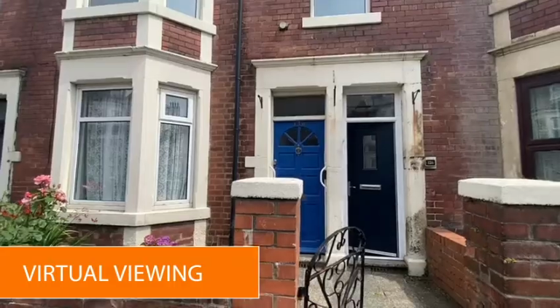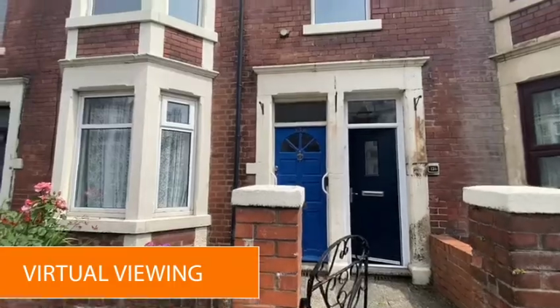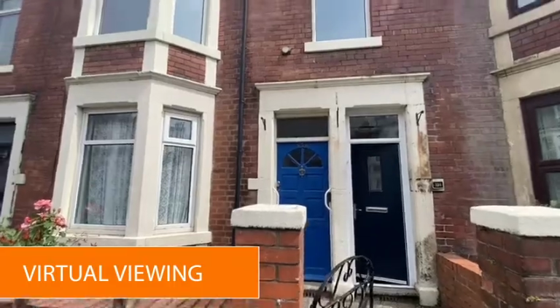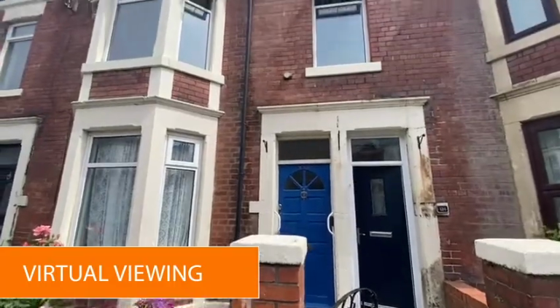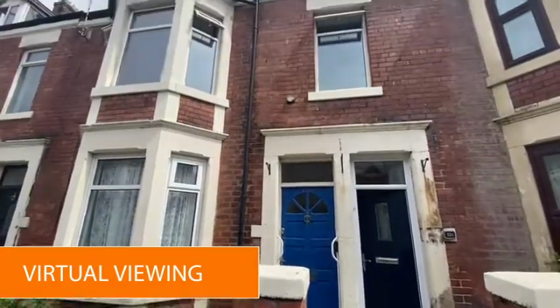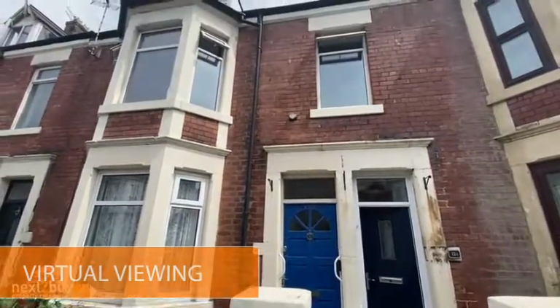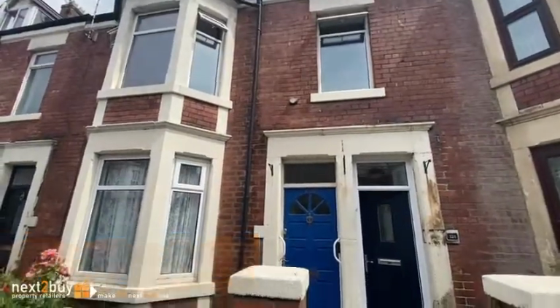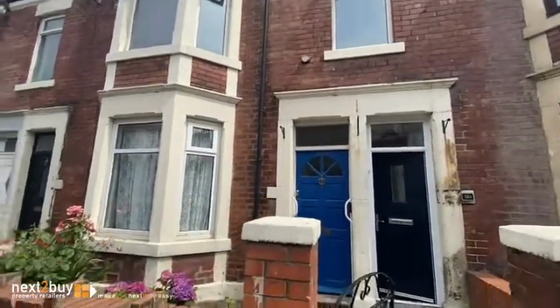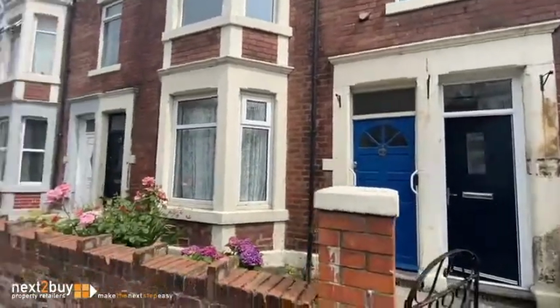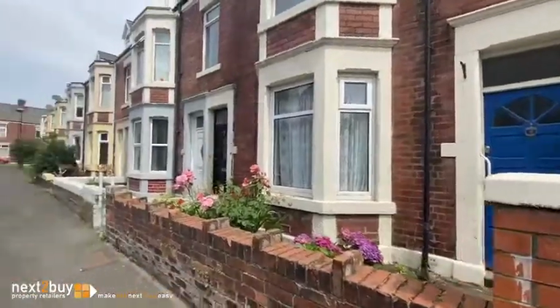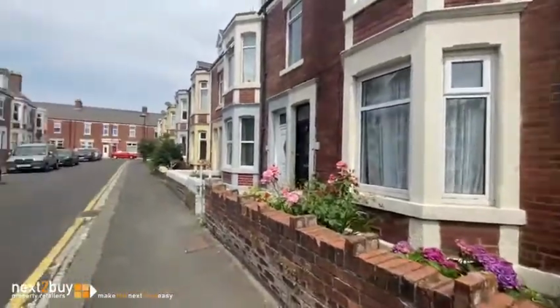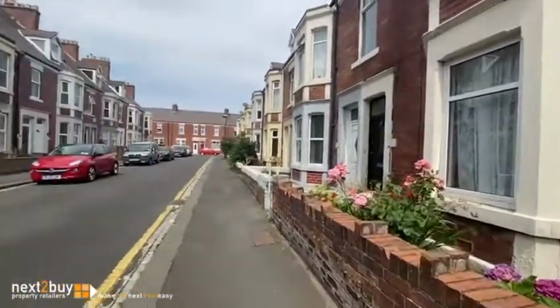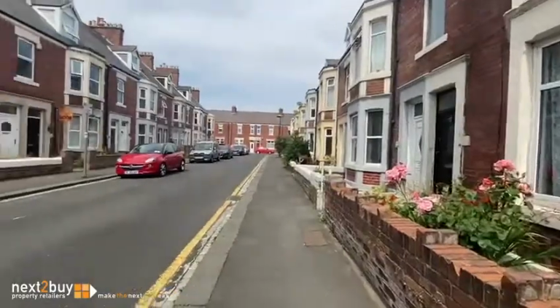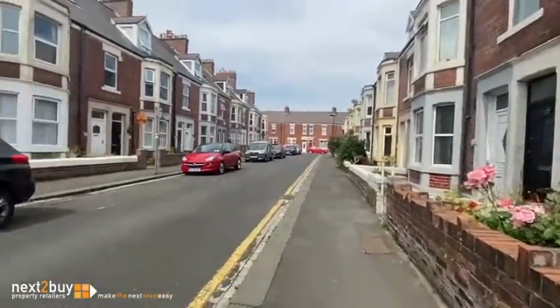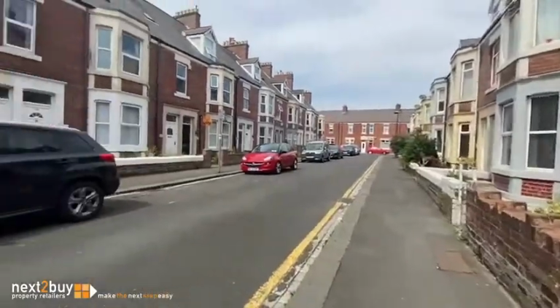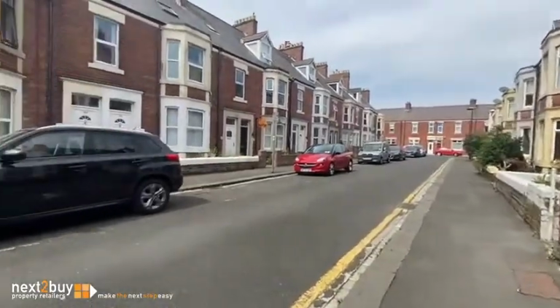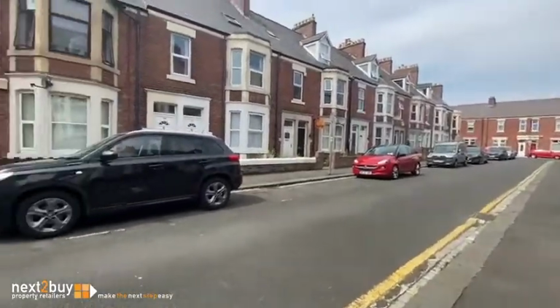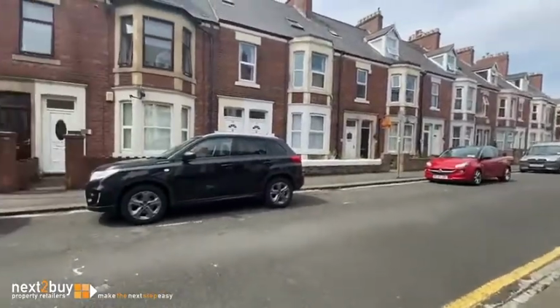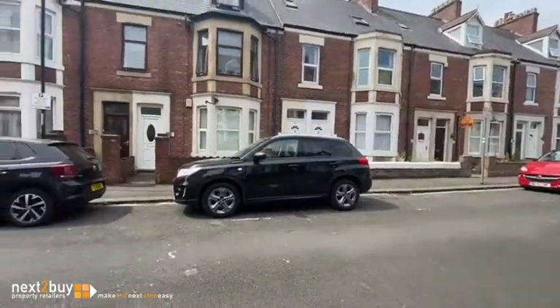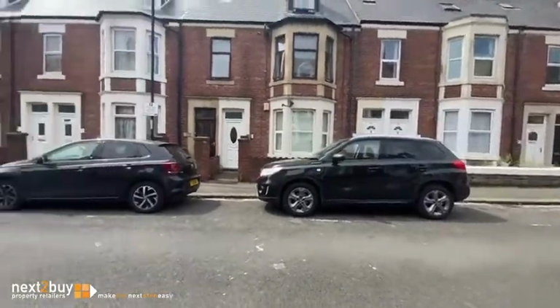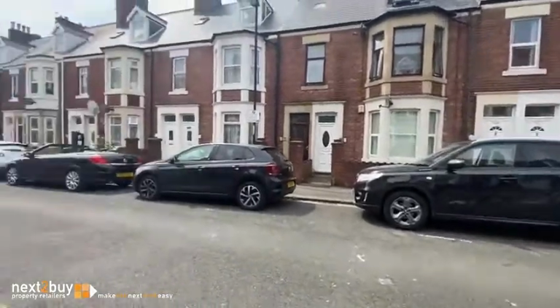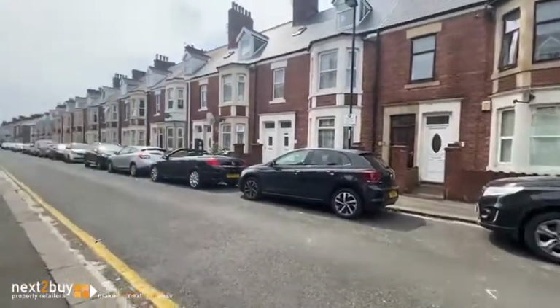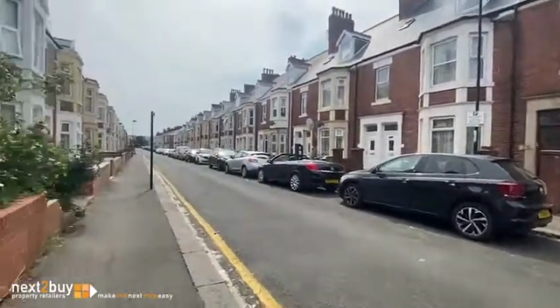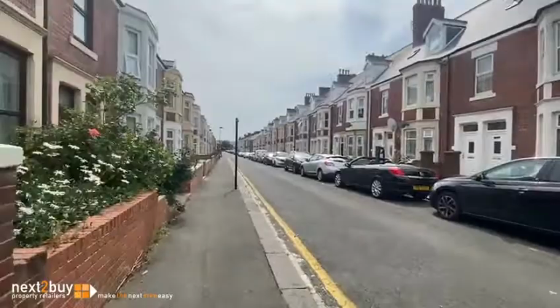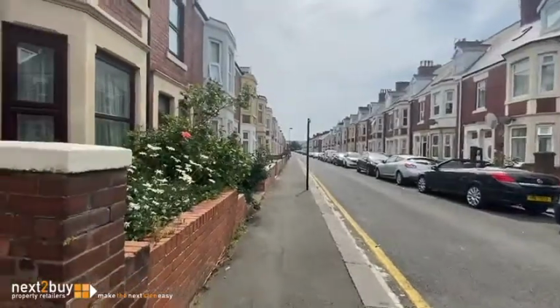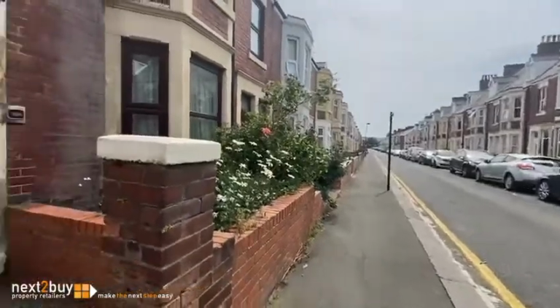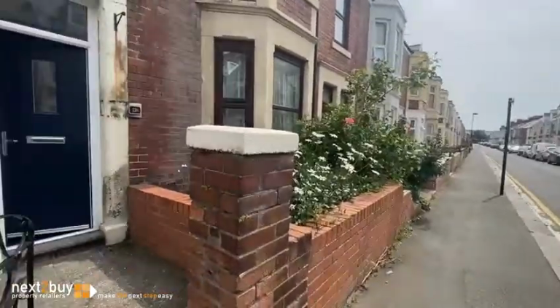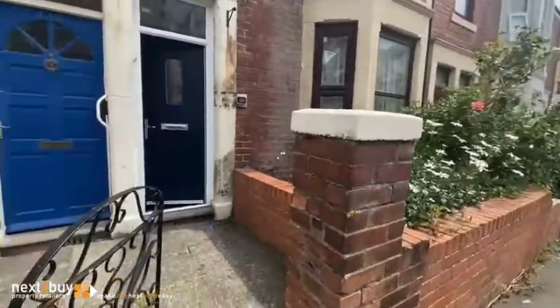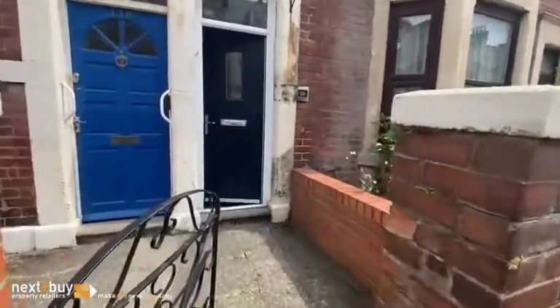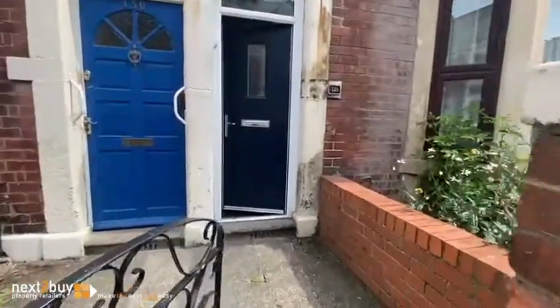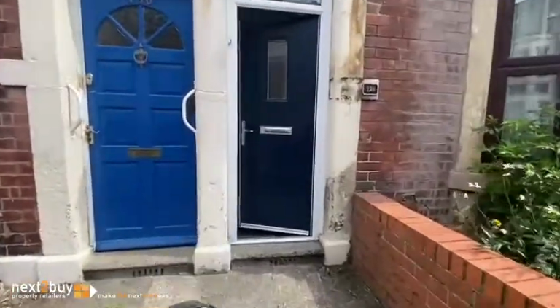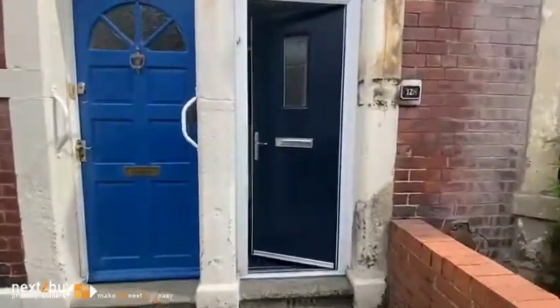Hi, I'm in Woodburn Avenue where we have an upper maisonette for sale. Just quickly pan round — it's permit parking. You can get a couple of permits directly from the council. So let's go in.